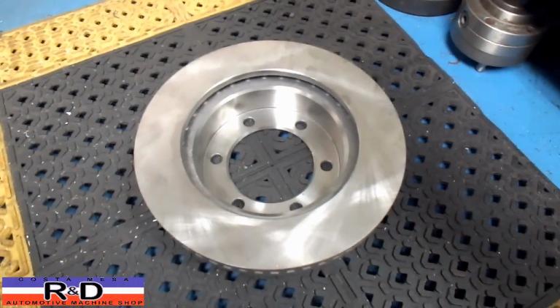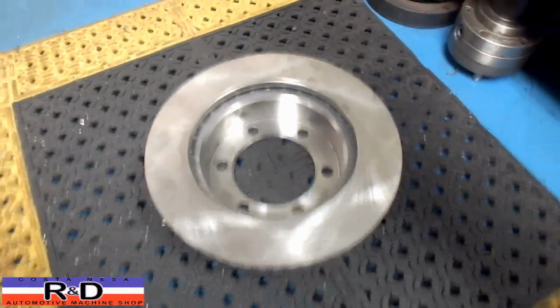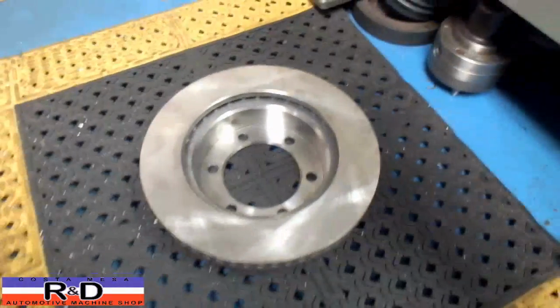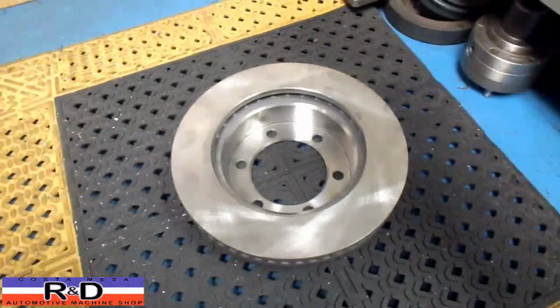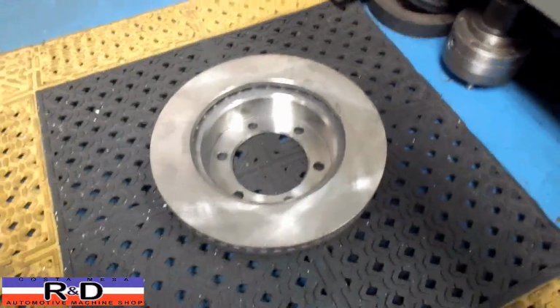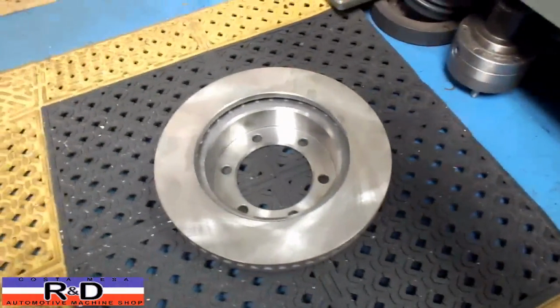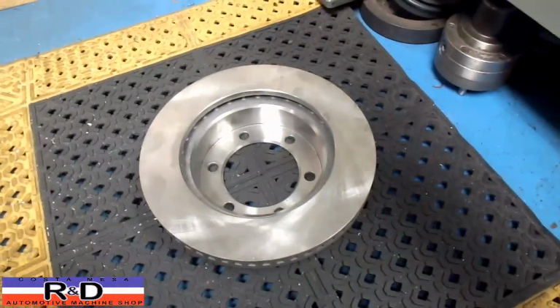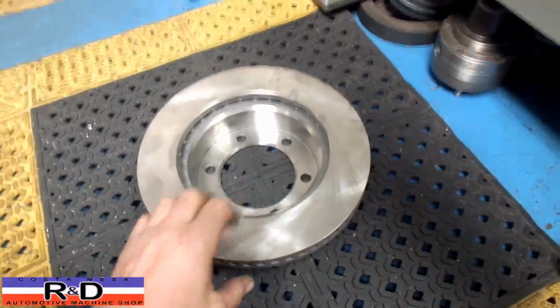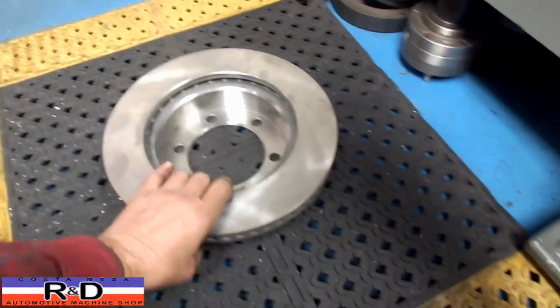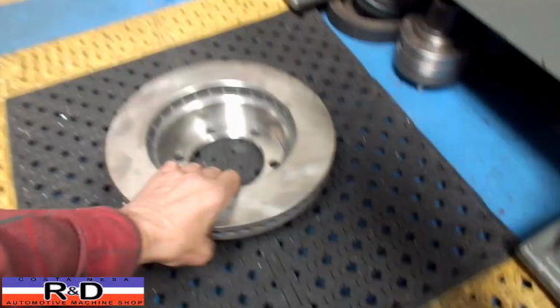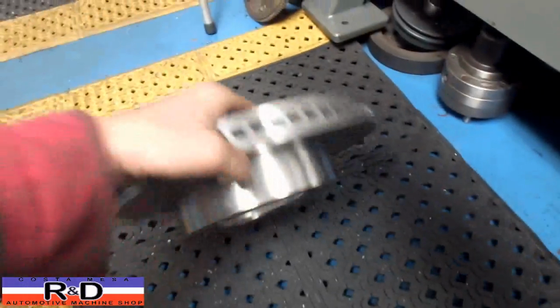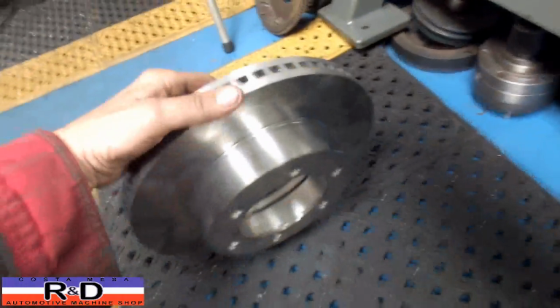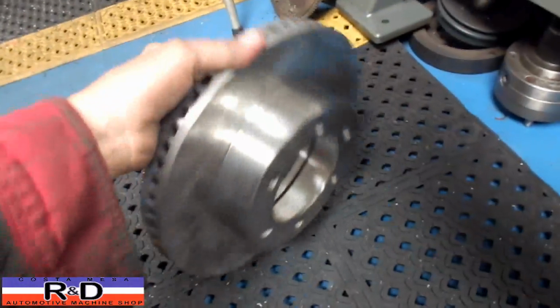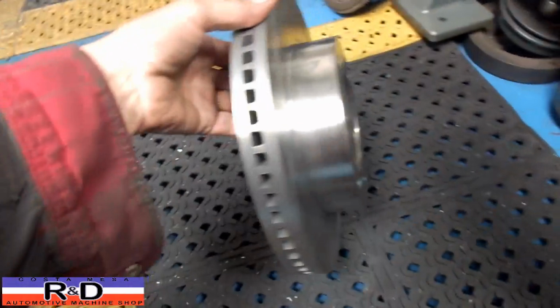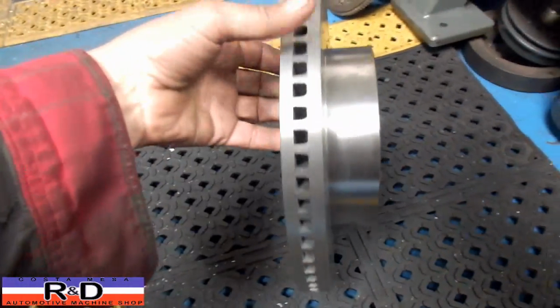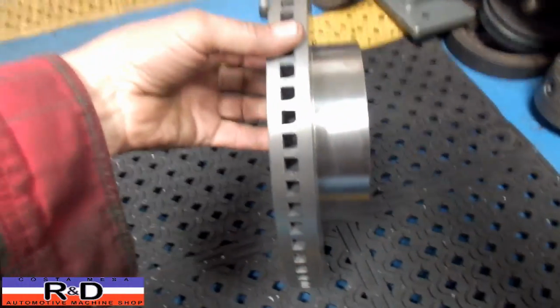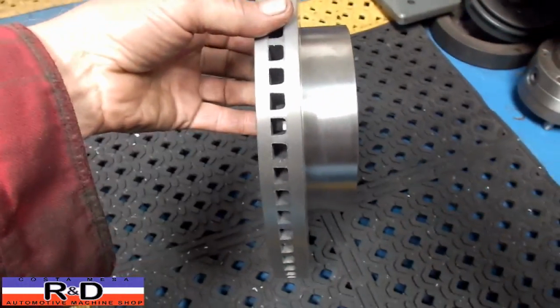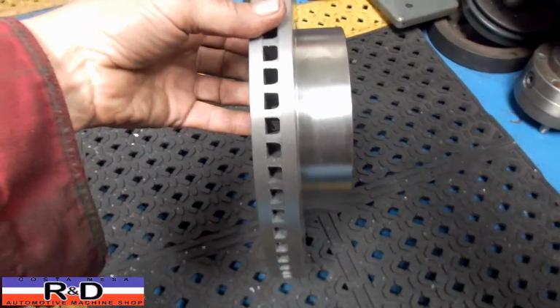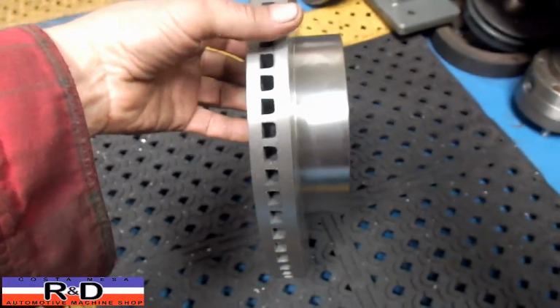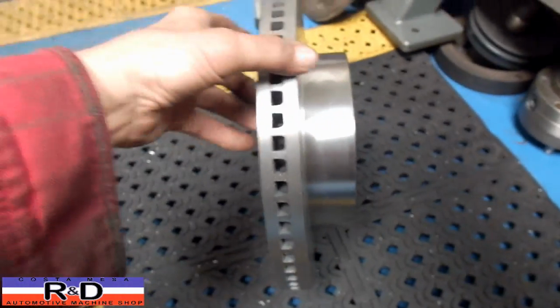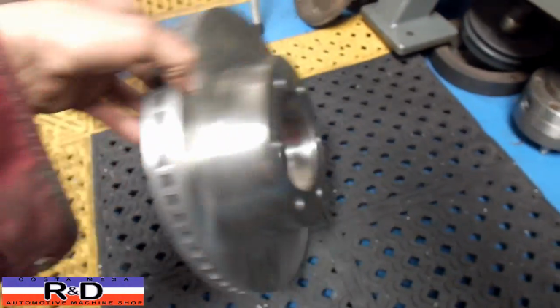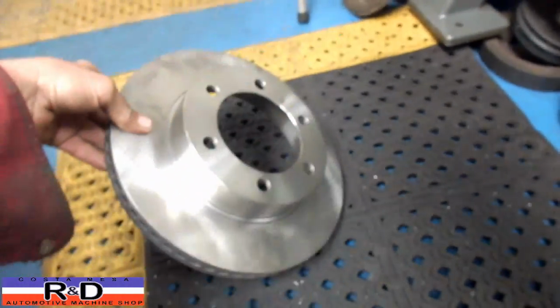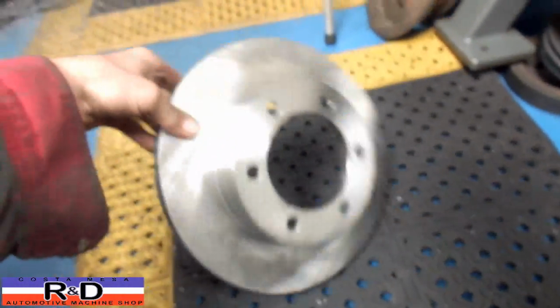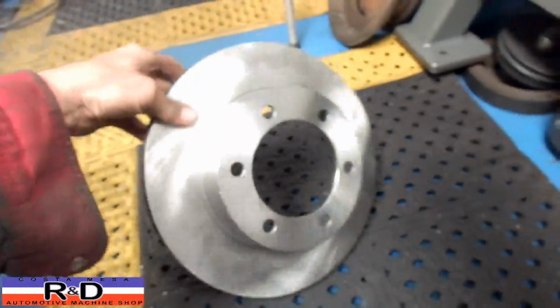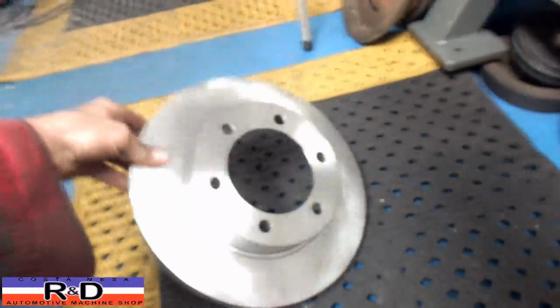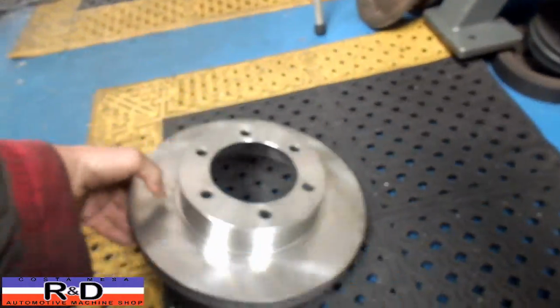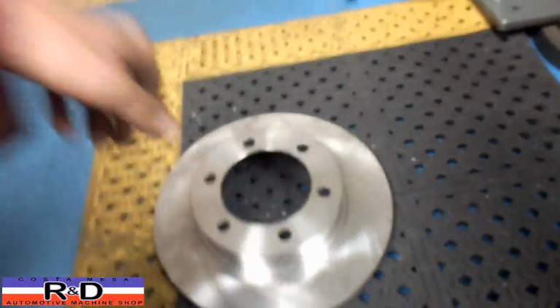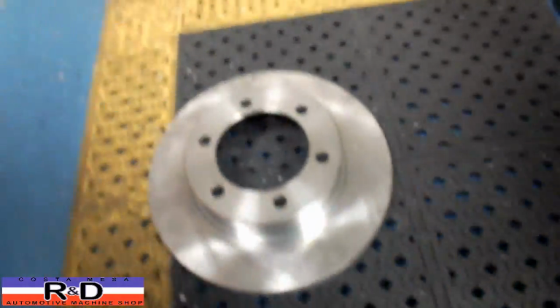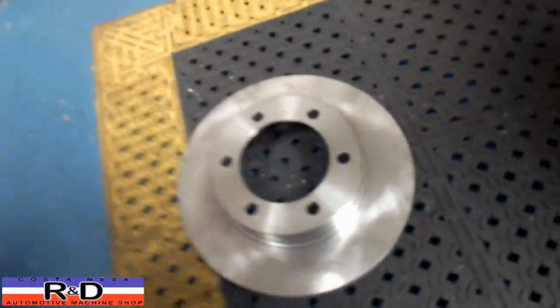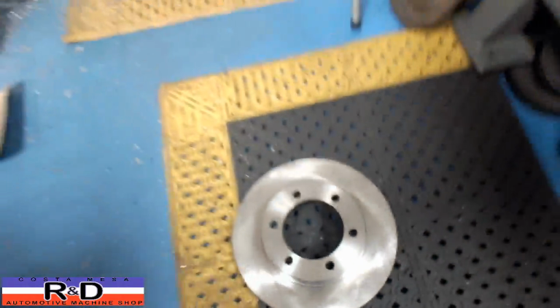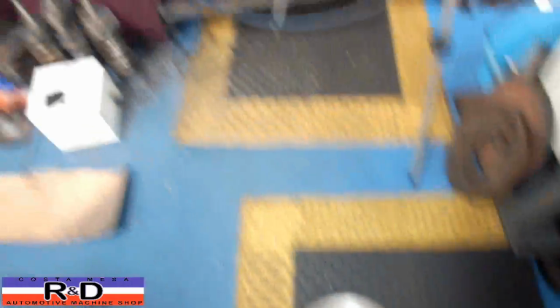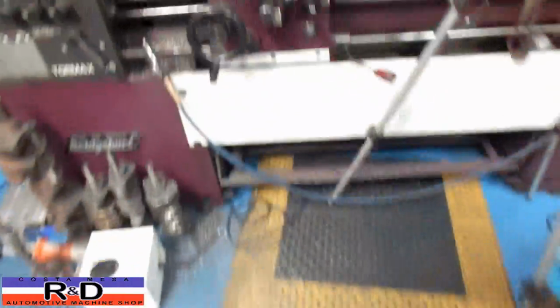Hi, it's John, Costa Mesa R&D. Today we have a Tundra rotor here and we've actually had to turn this down for the diameter. The guy's putting it on a different axle, I guess. So I'm going to show you how this is set up on the machine.